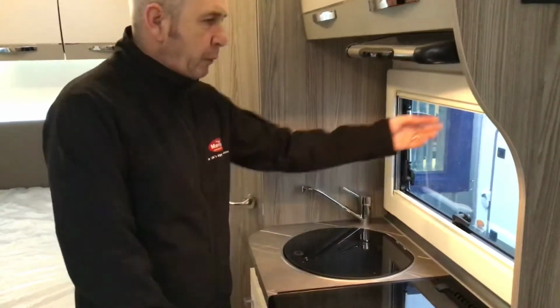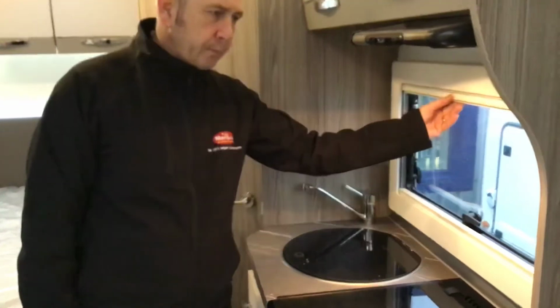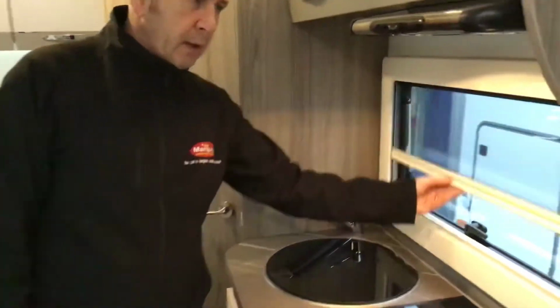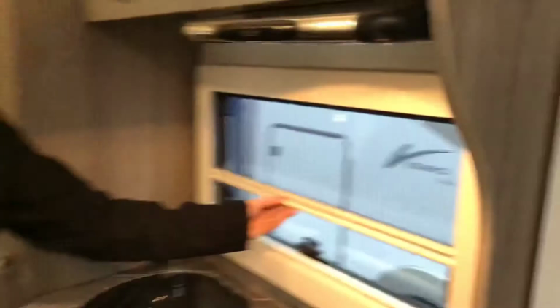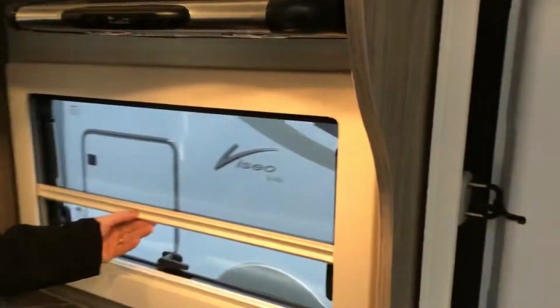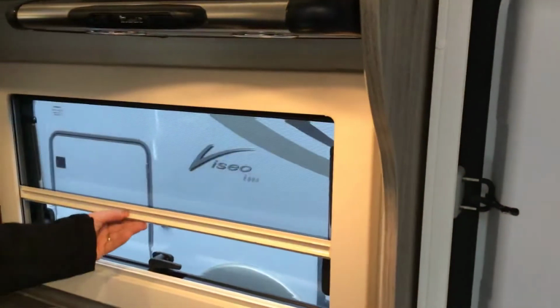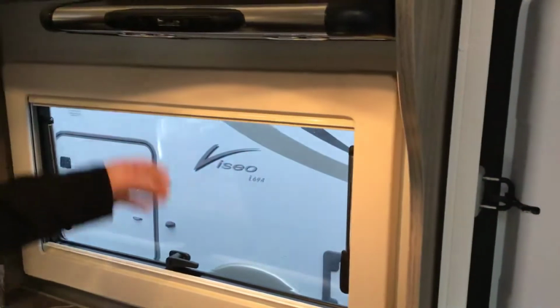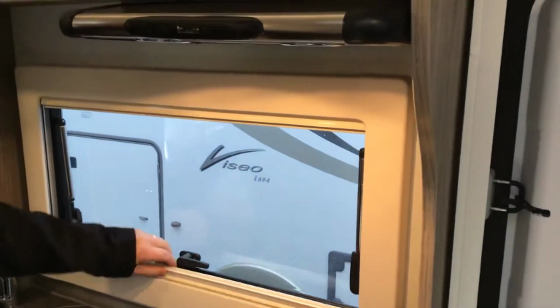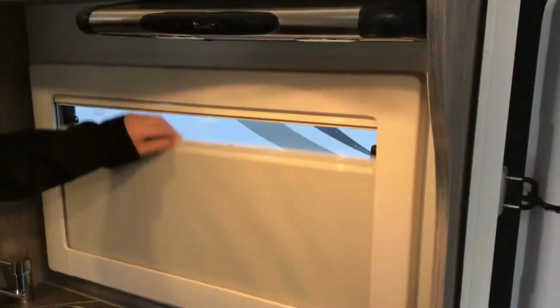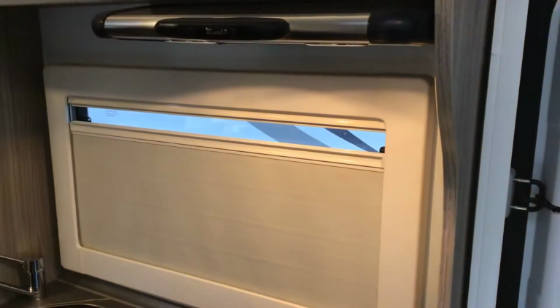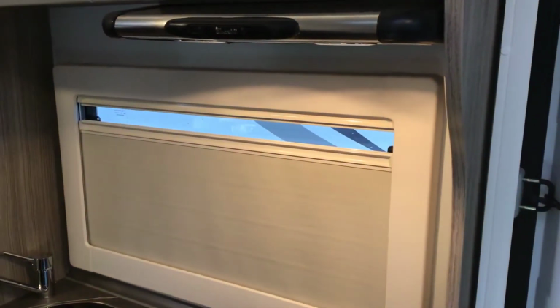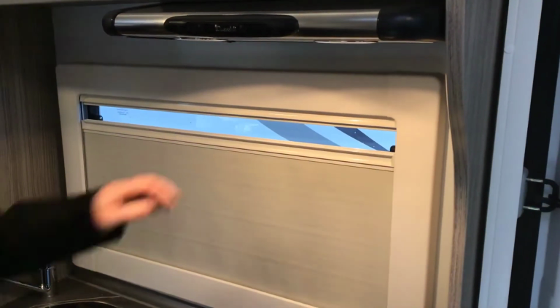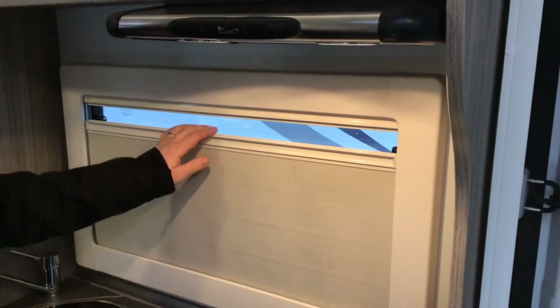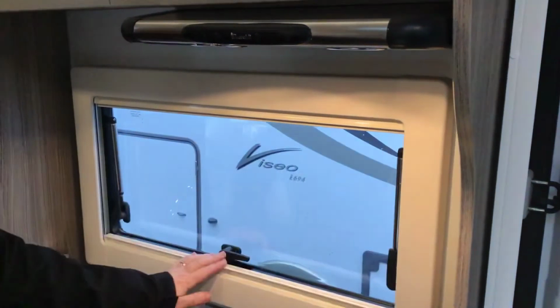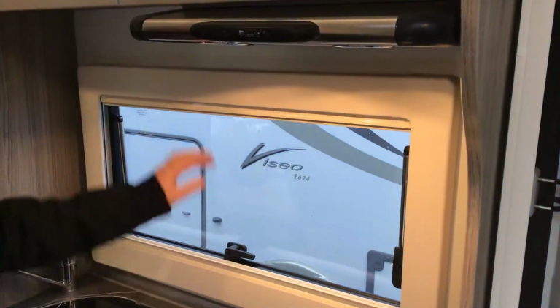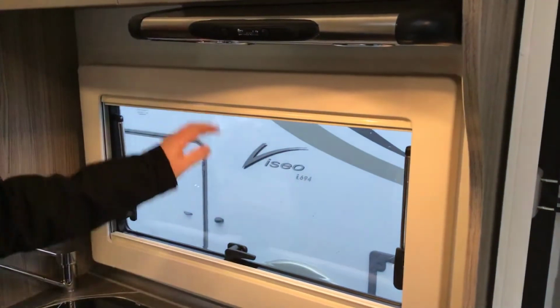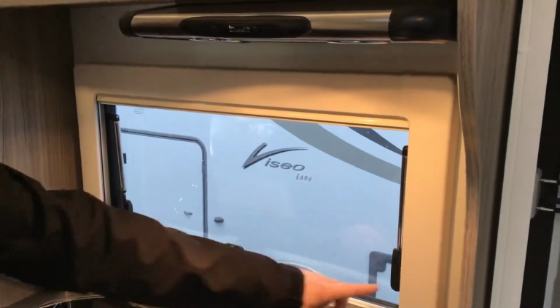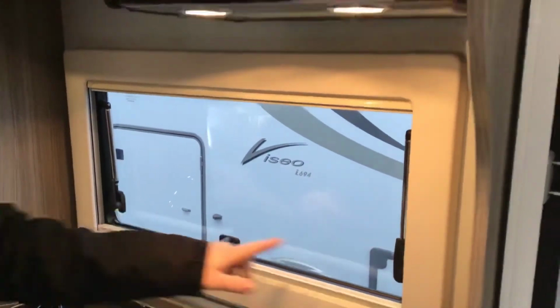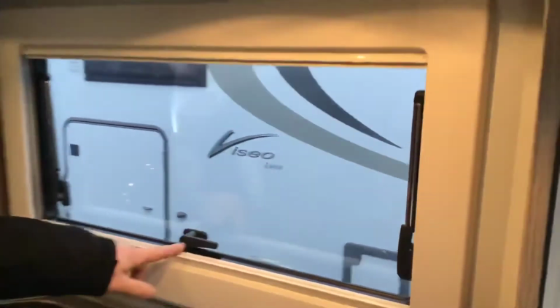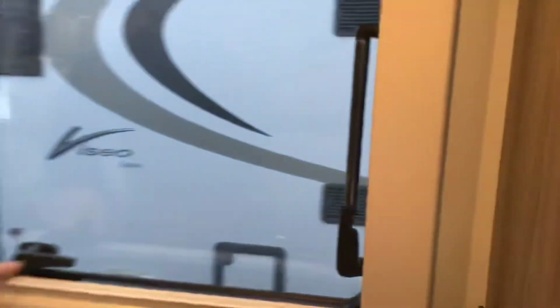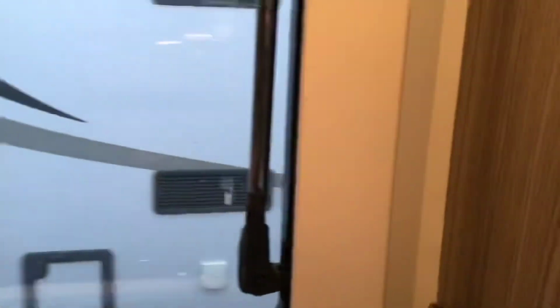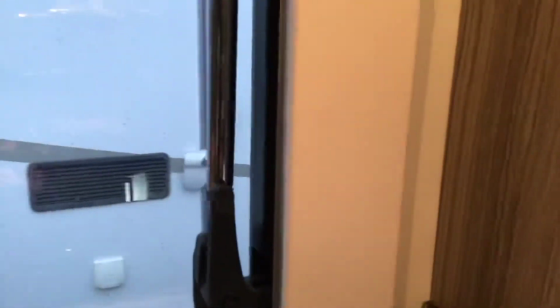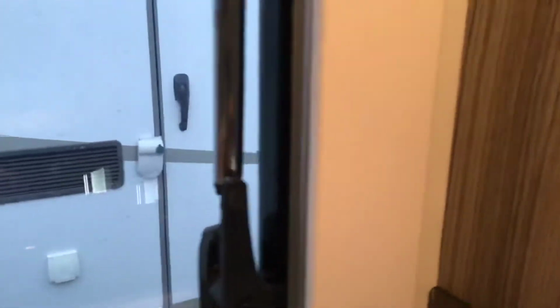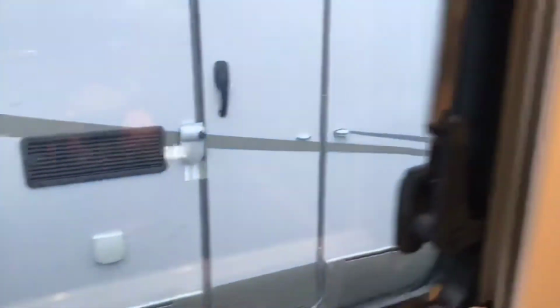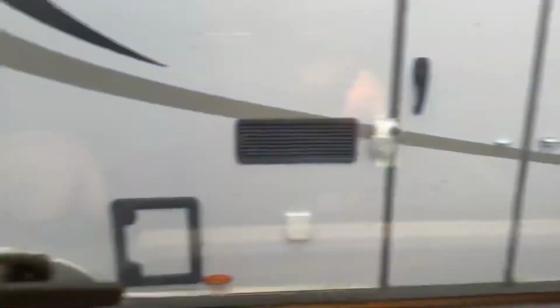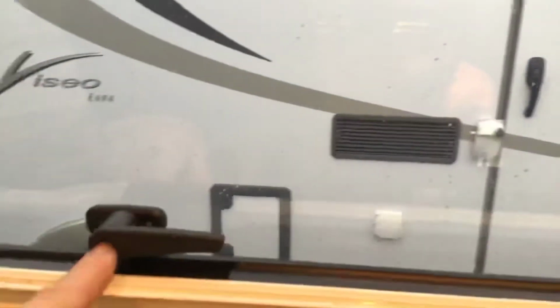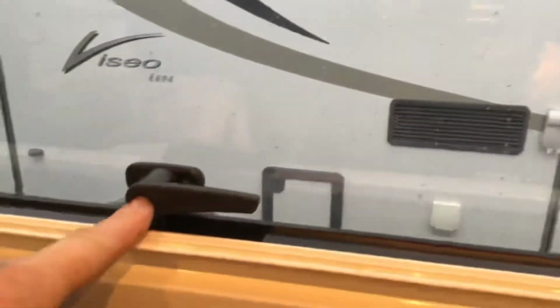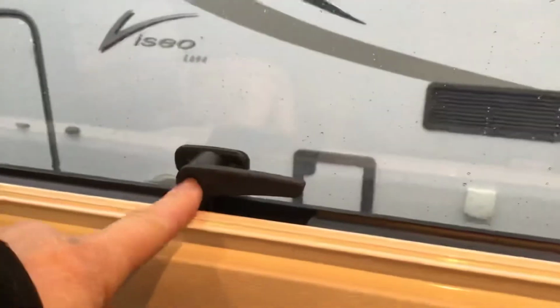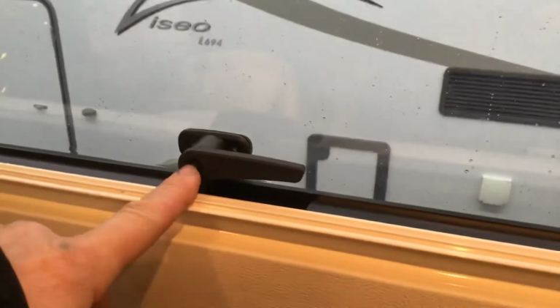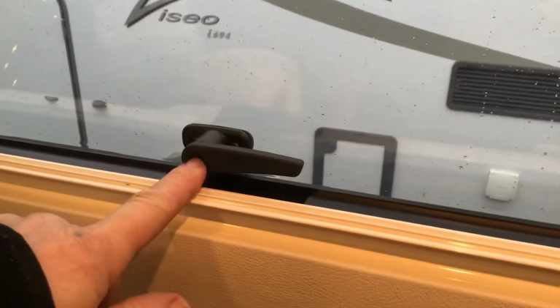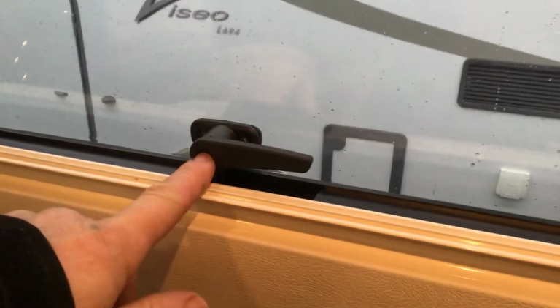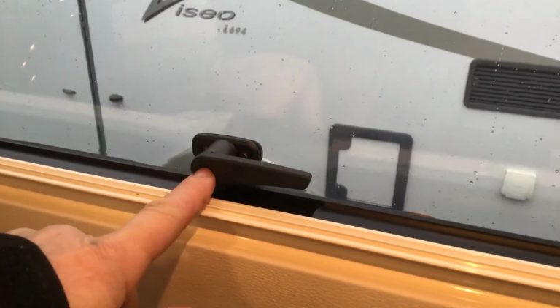Every window has got a fly screen from the top and a blackout screen from the bottom. Point to note — you've got a push button in the centre of them which you have to press in to release the window; it's more added security.